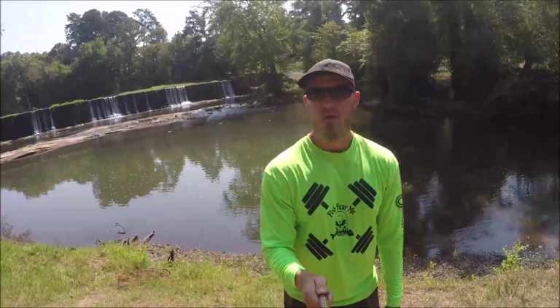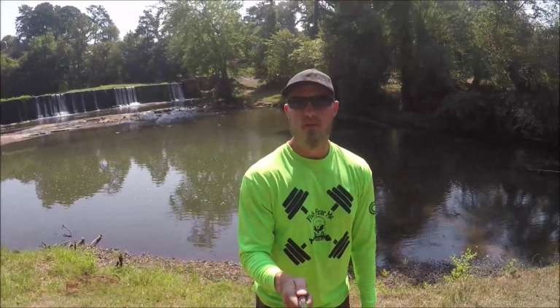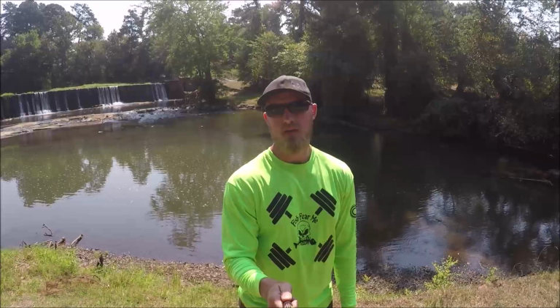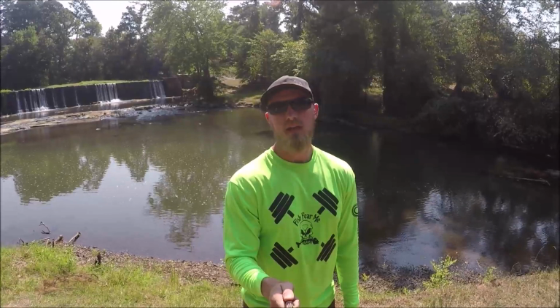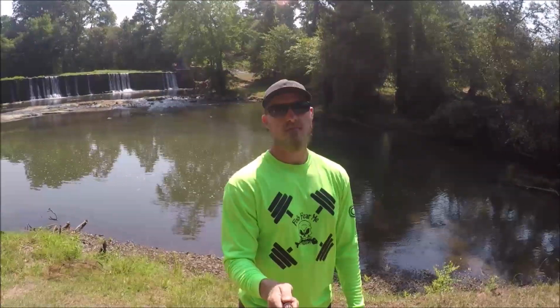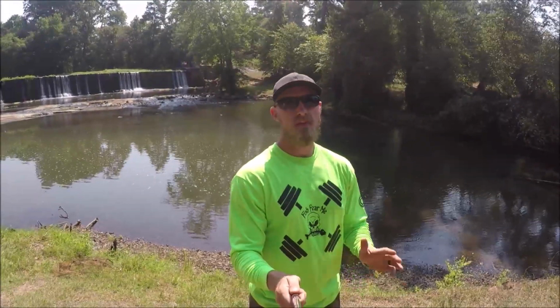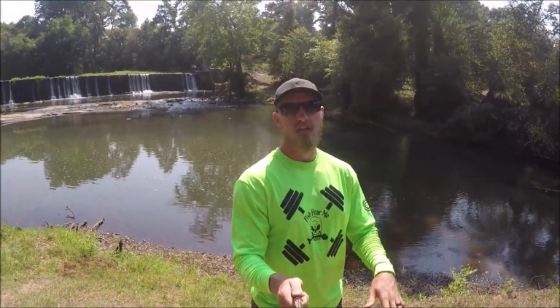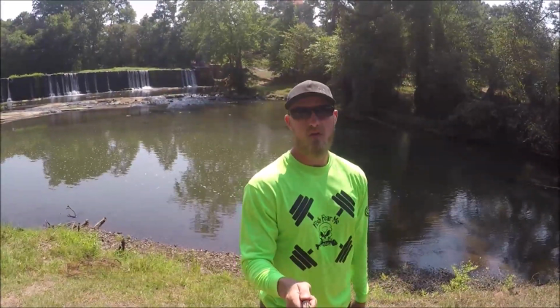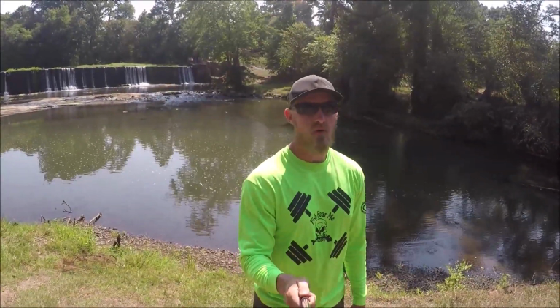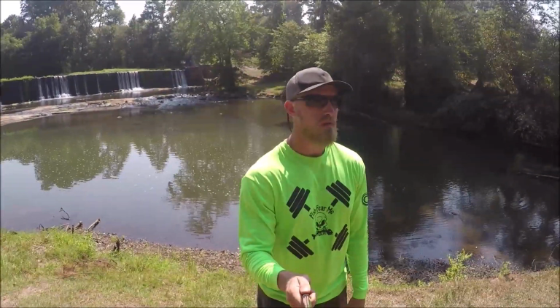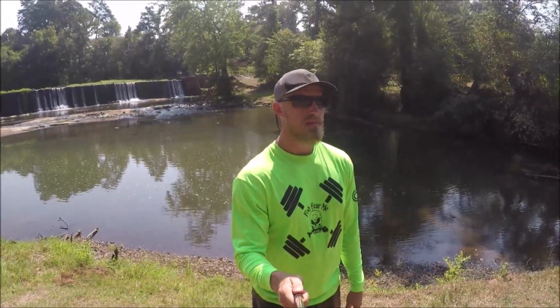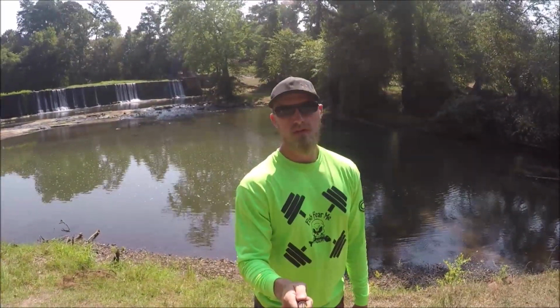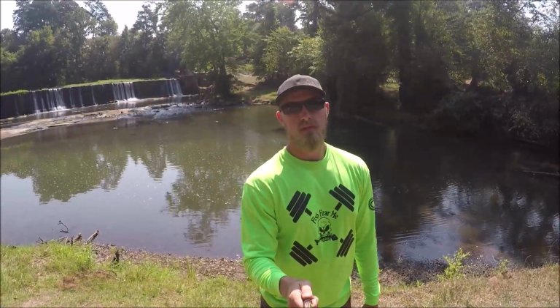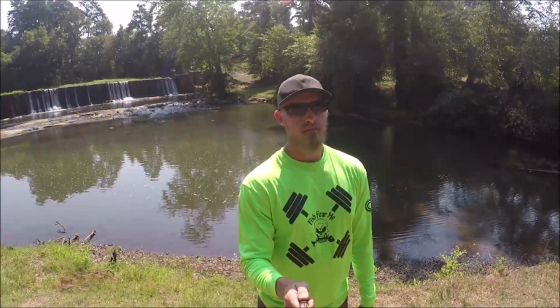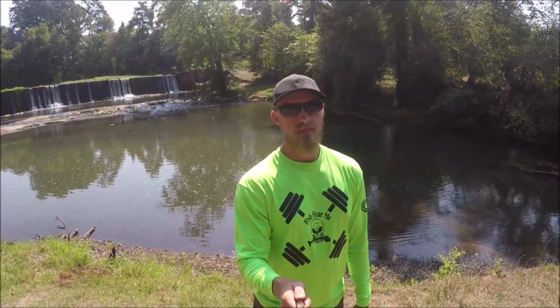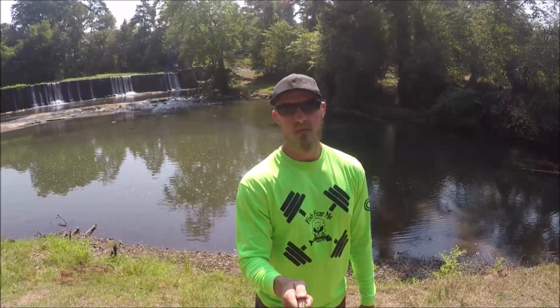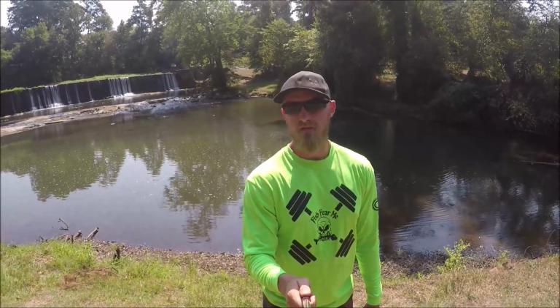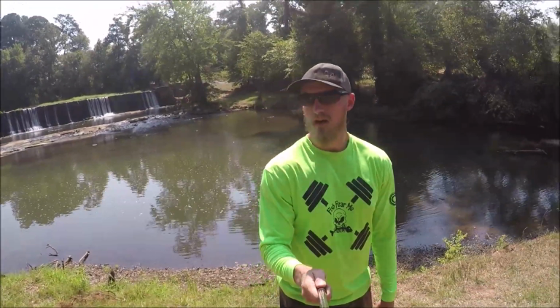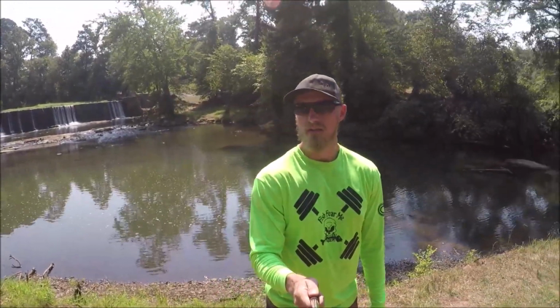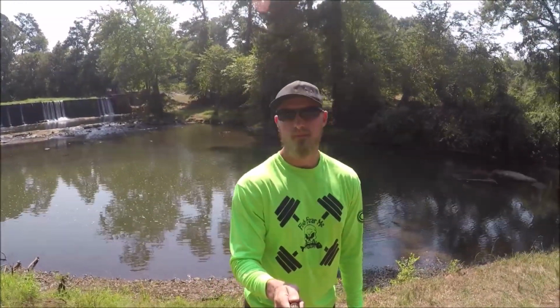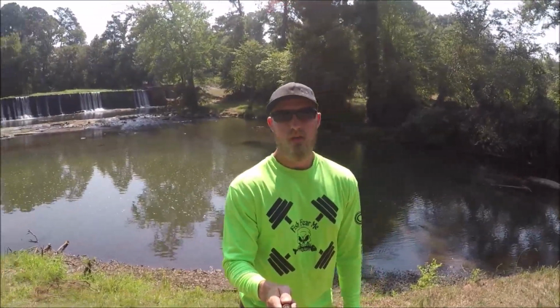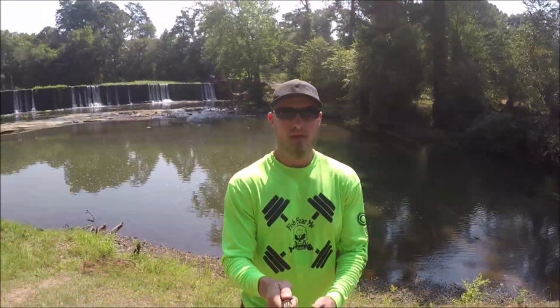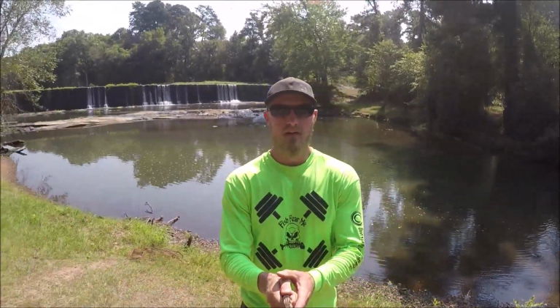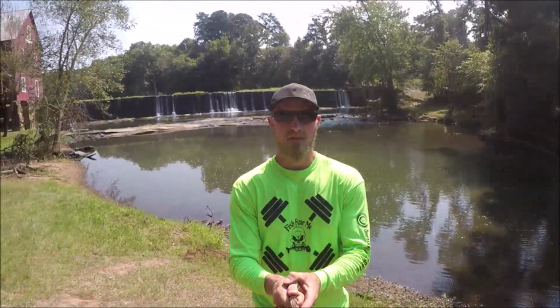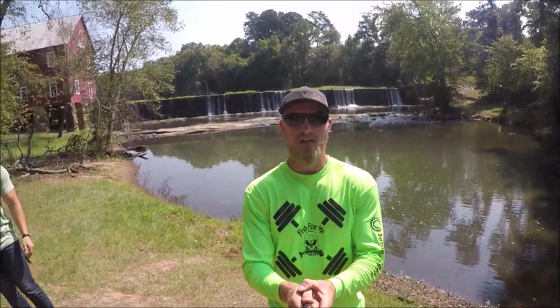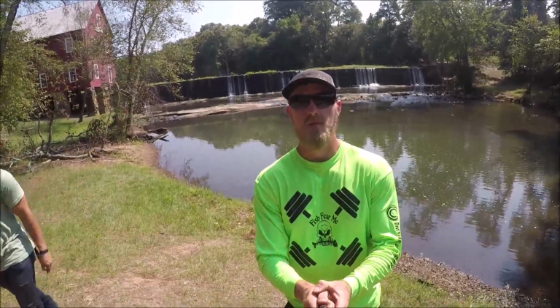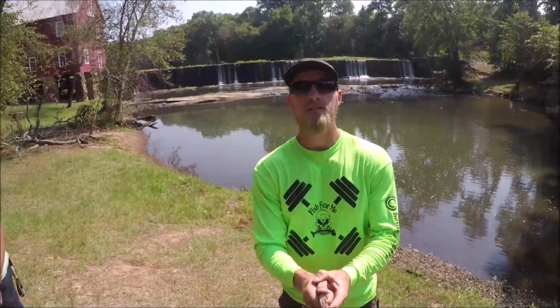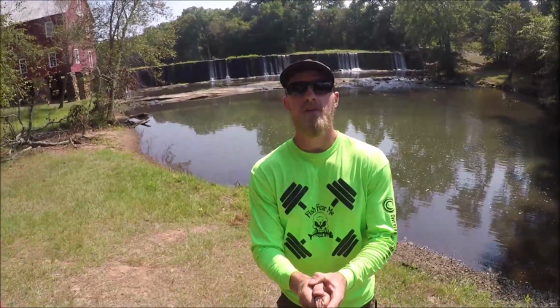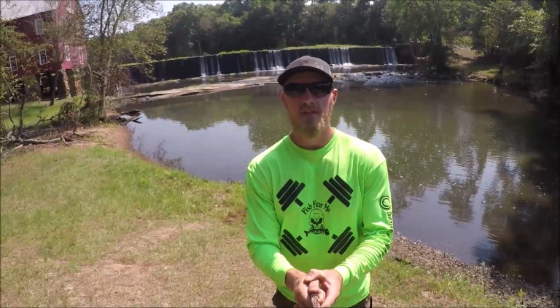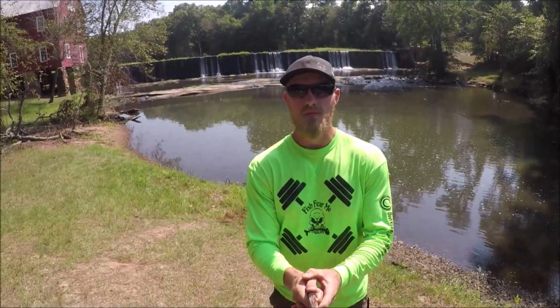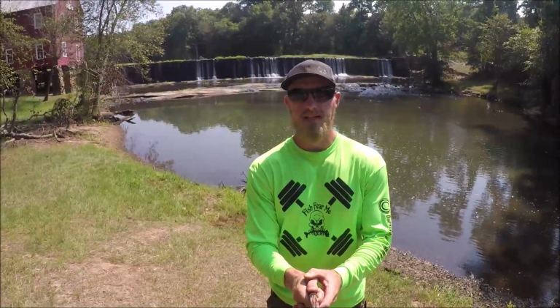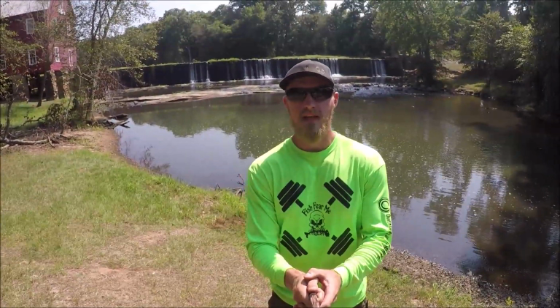We're going to see which one catches more fish, the jig or the artificial worm. Pretty much the last bit of summer, early fall right now, so me and my dad are going to do this little fishing challenge to see which one catches the most fish. We'll see you guys down at the lake.